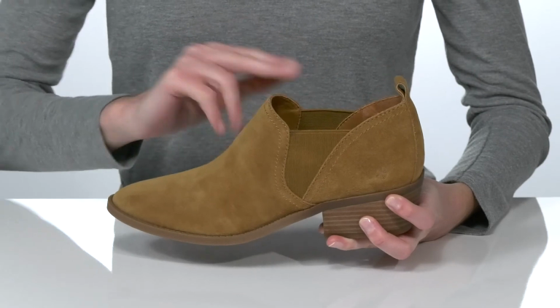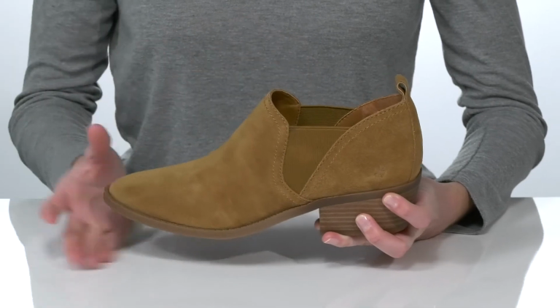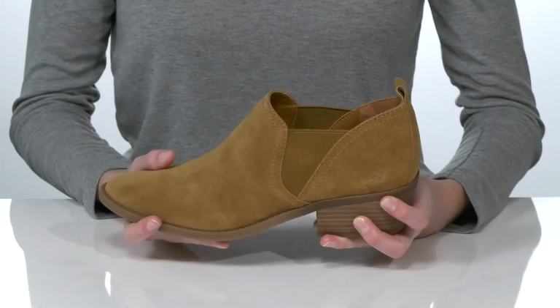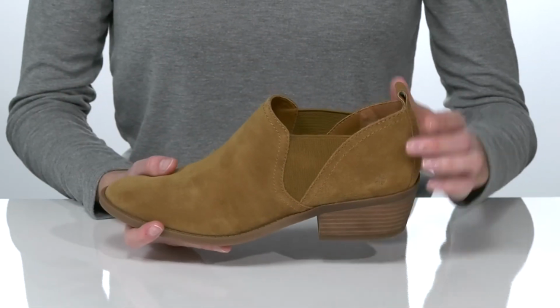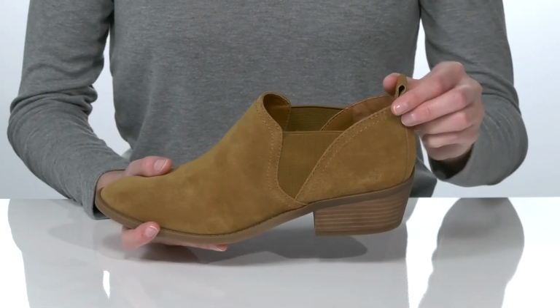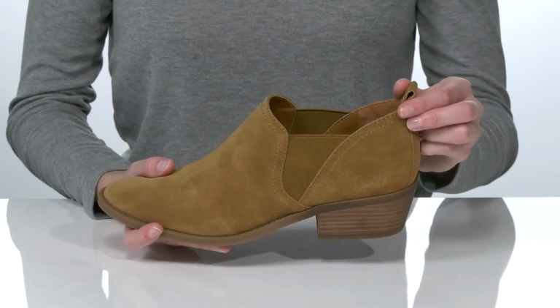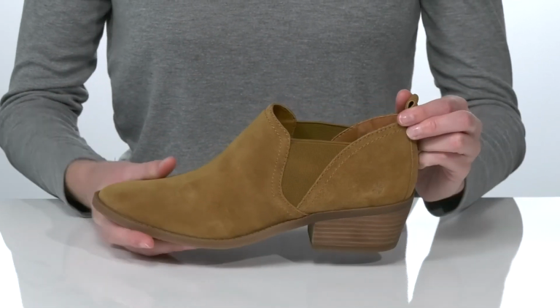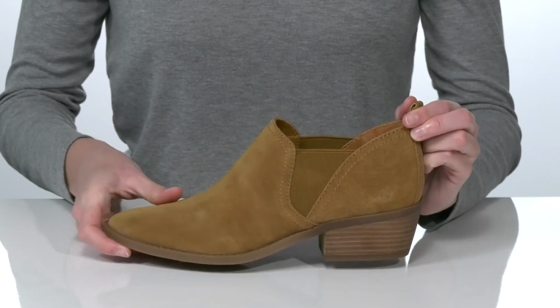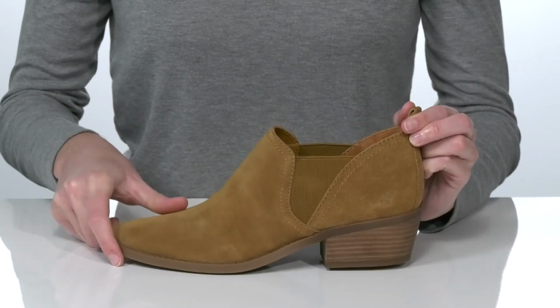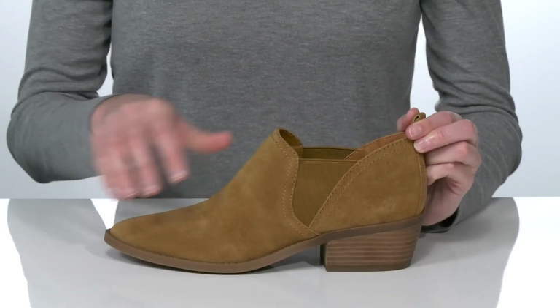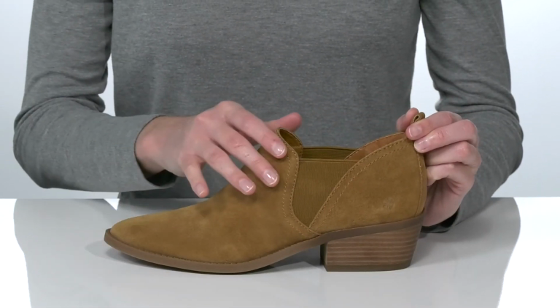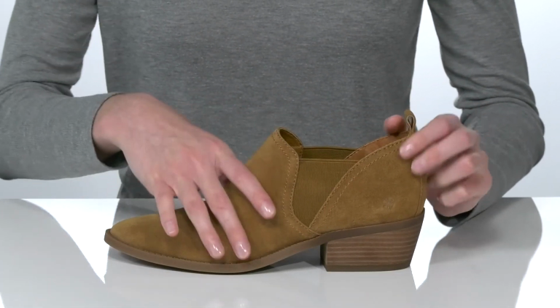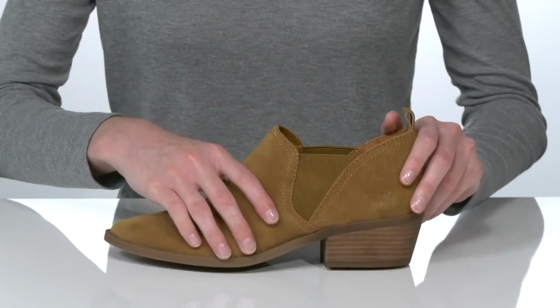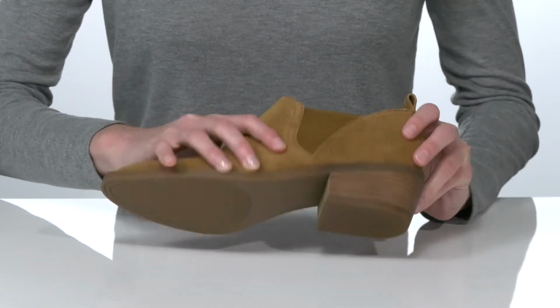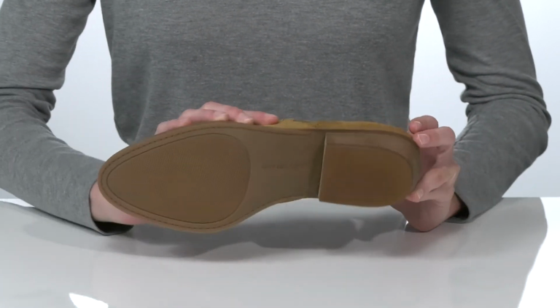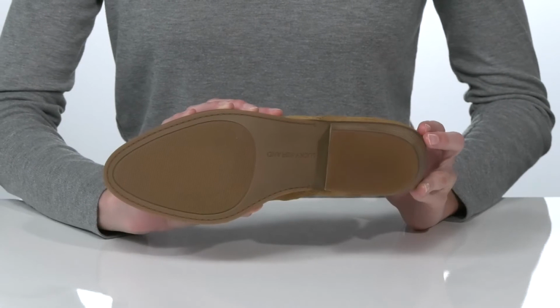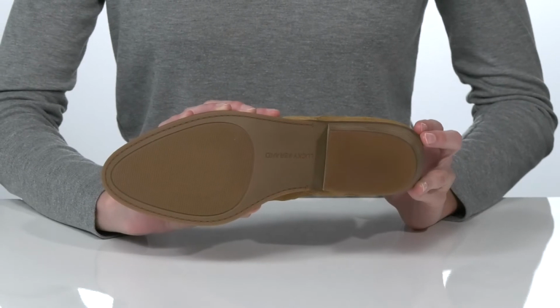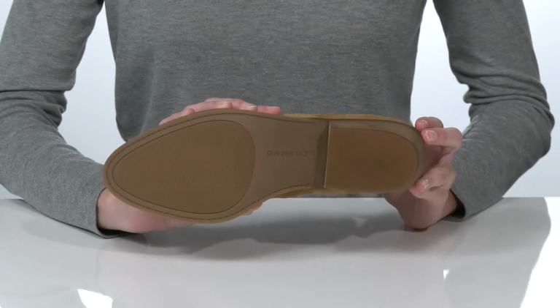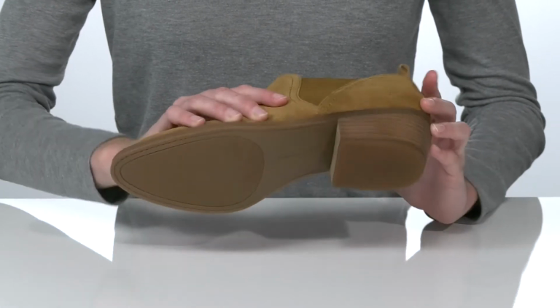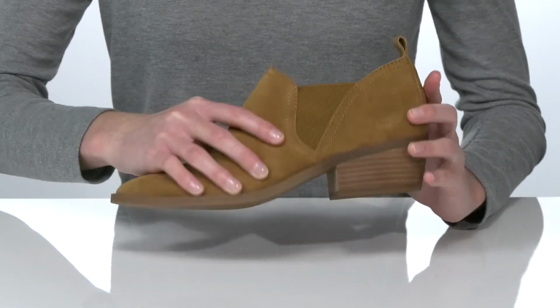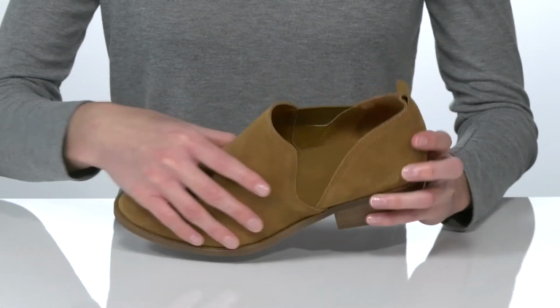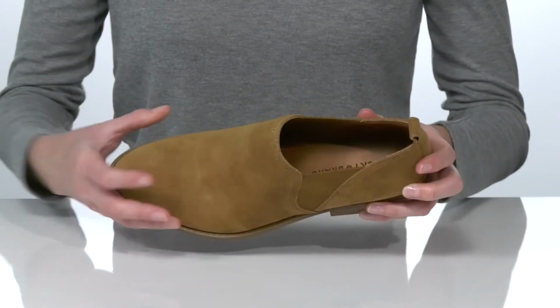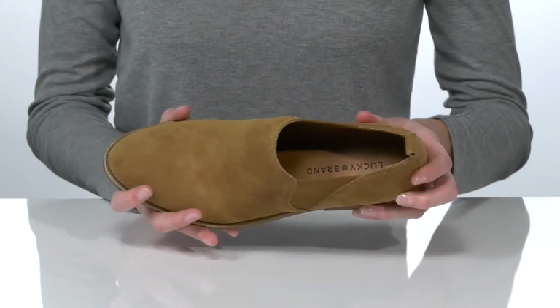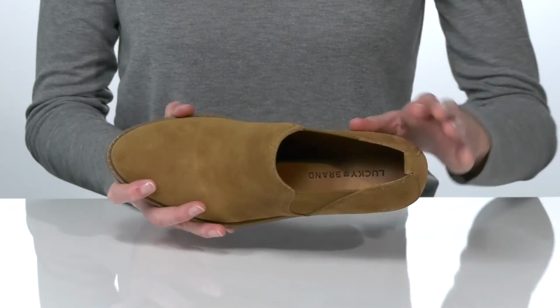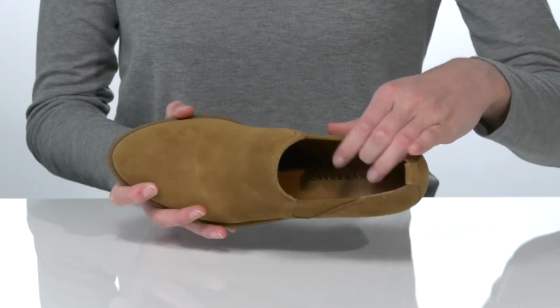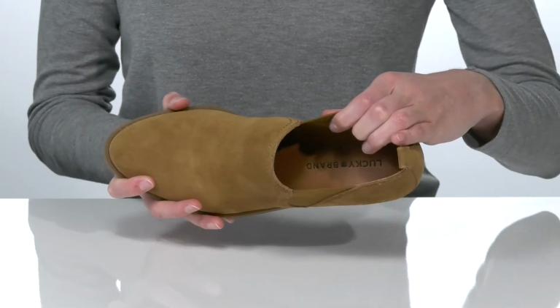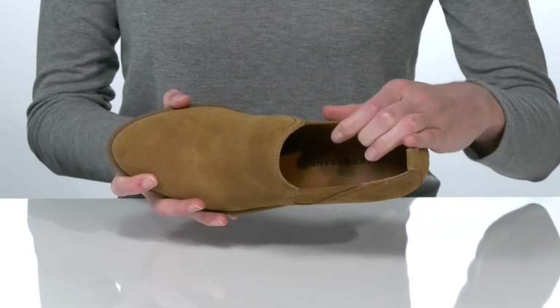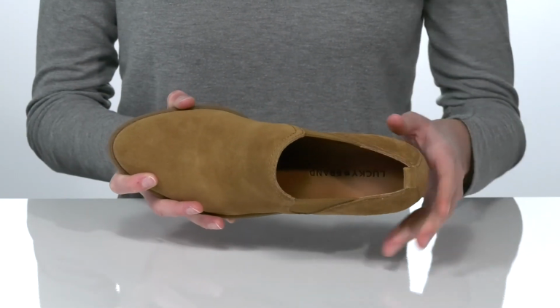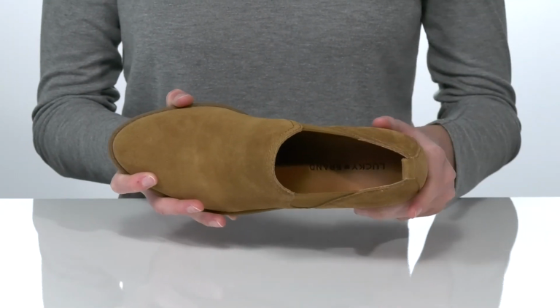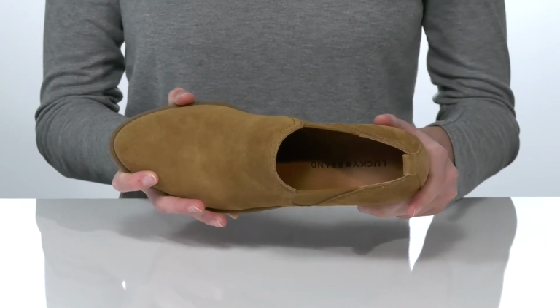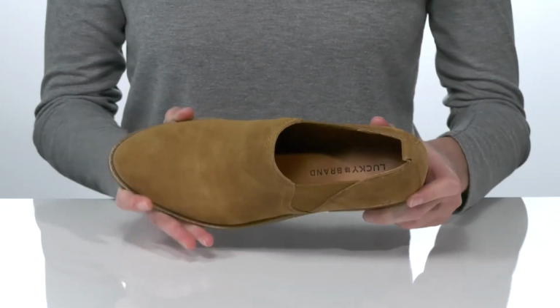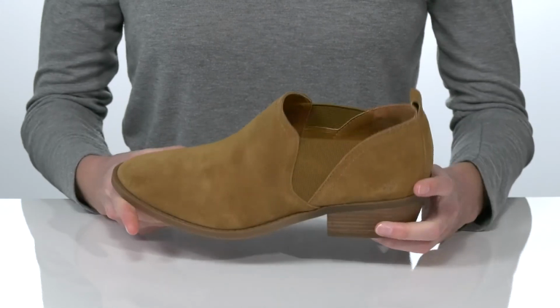There are two stretch panels, one on either side, and a pull loop at the back to help you get these on. Underneath, the outsole is textured for traction, and inside they have a smooth lining and padded footbed.